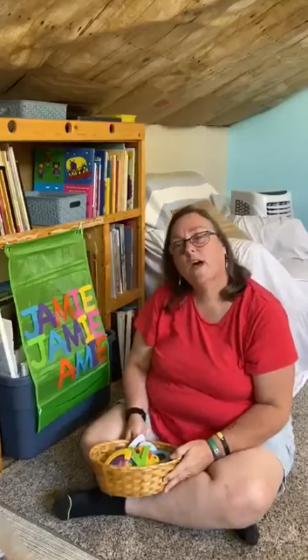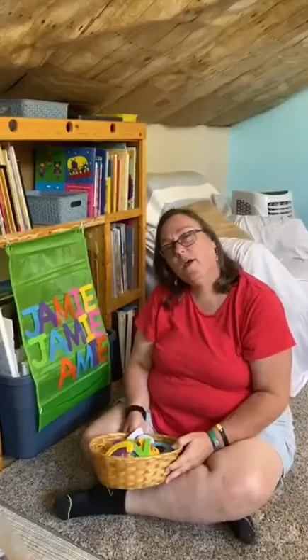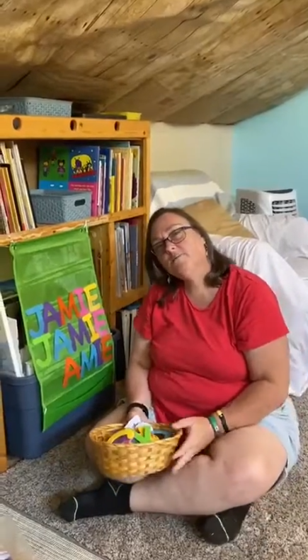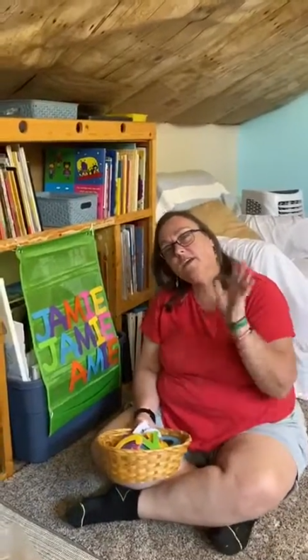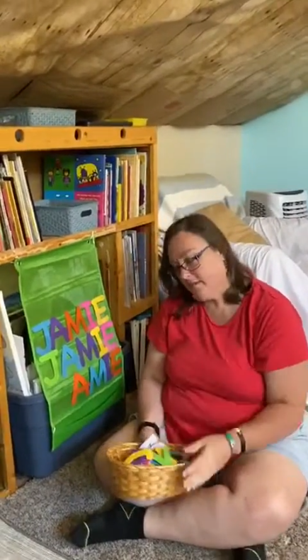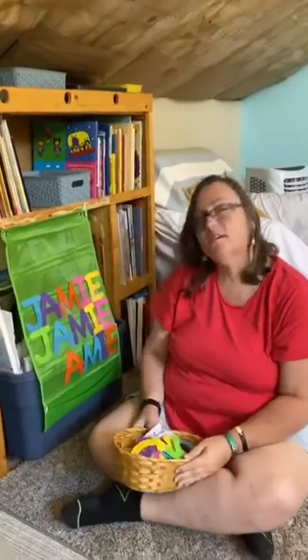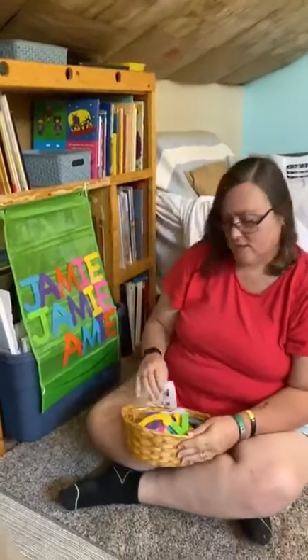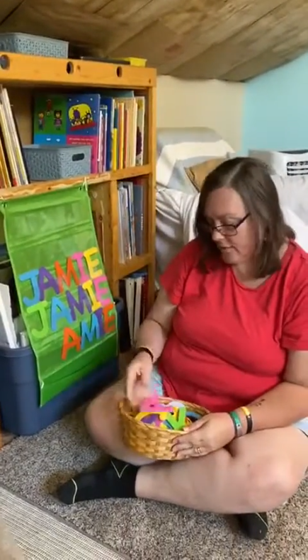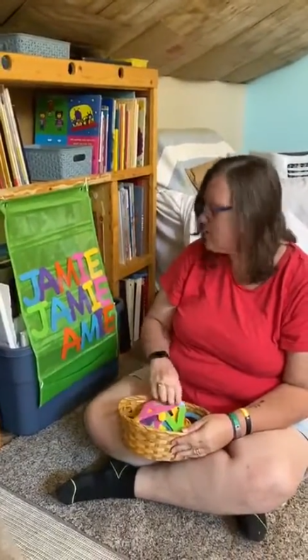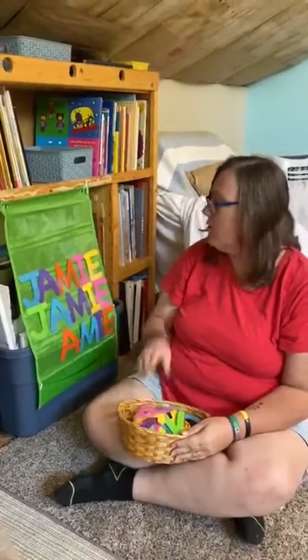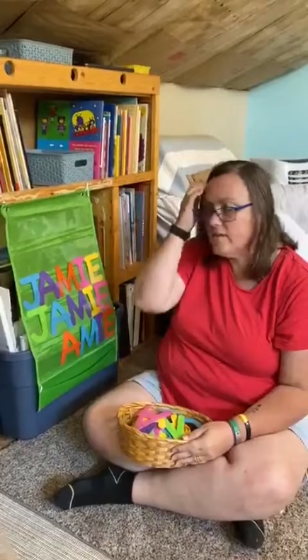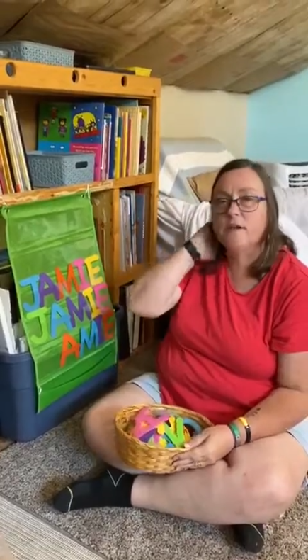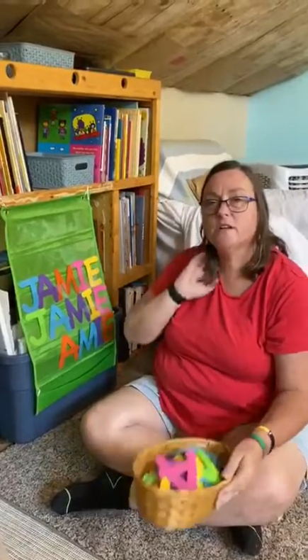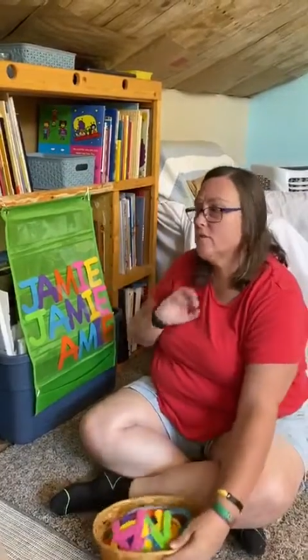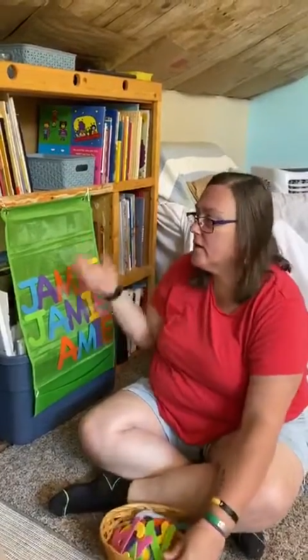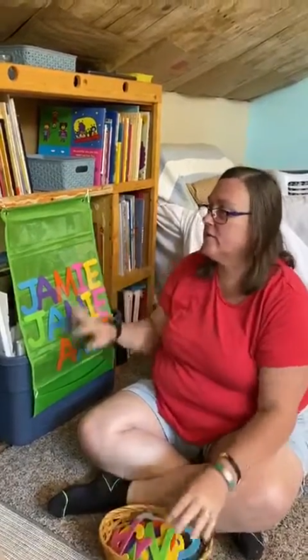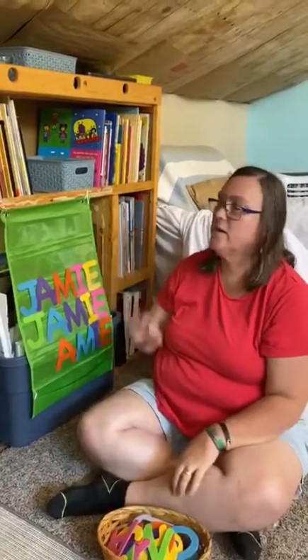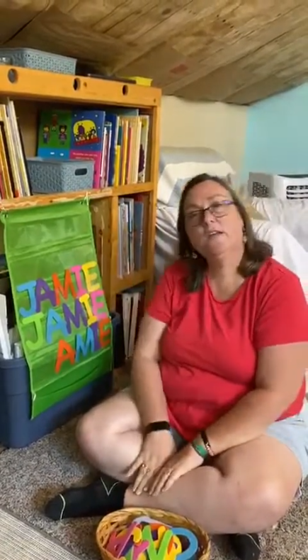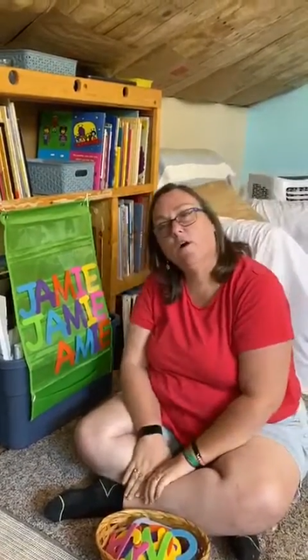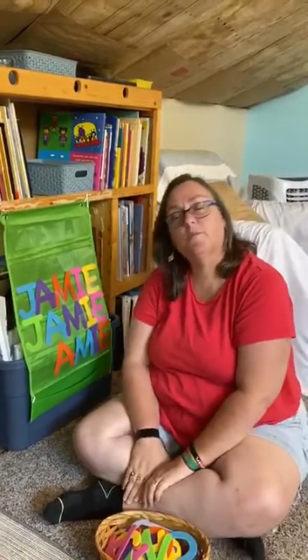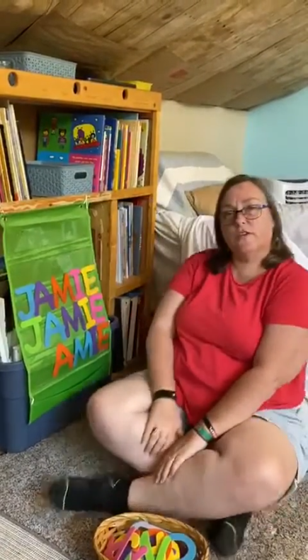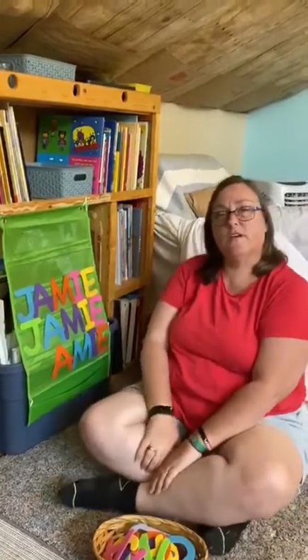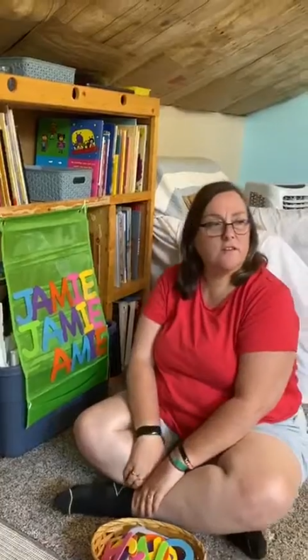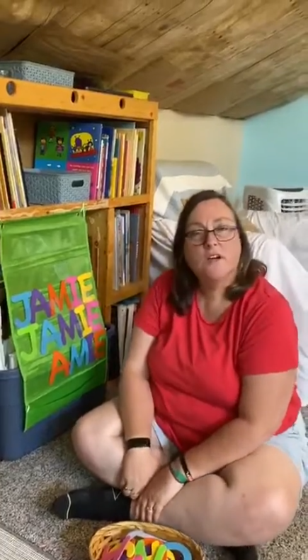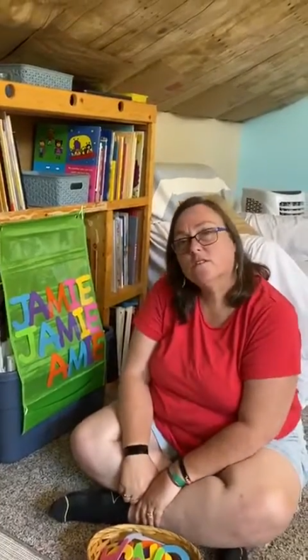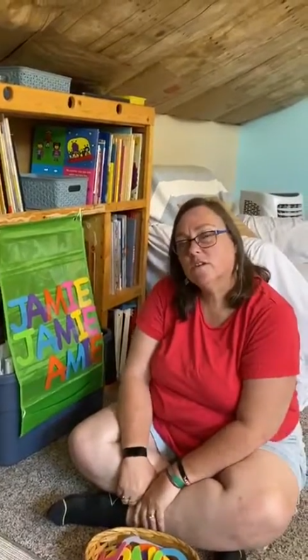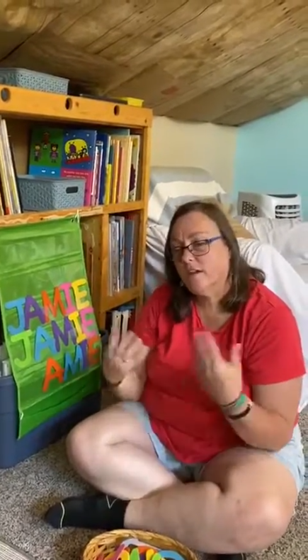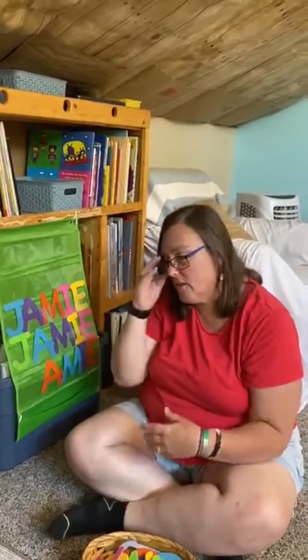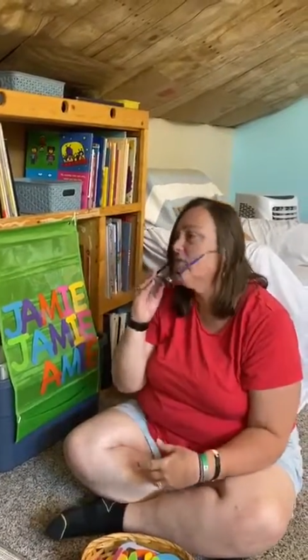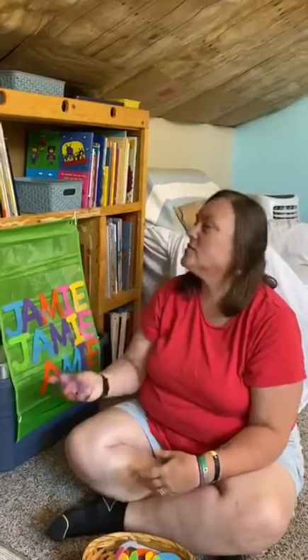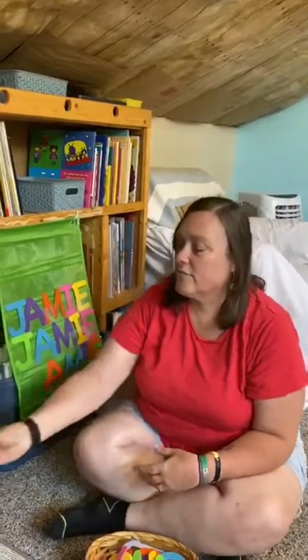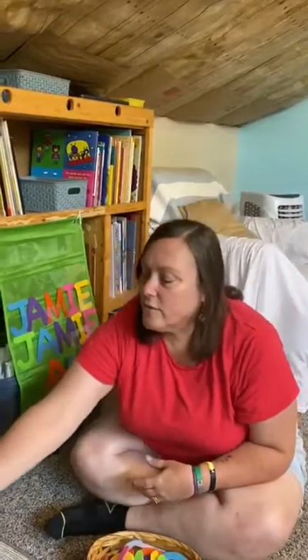Hi everybody, it's me again, Miss D. I wanted to share with you one of the activities that I'm going to have hanging on the walls up in the Treehouse Playhouse — and it's also a really fun activity for you to set up for your little ones.